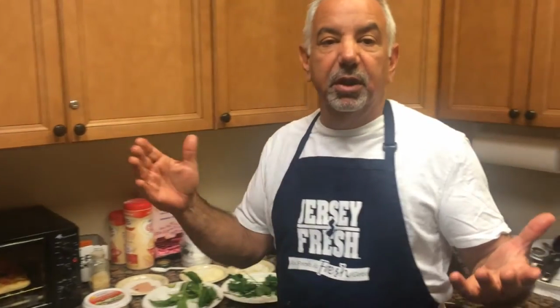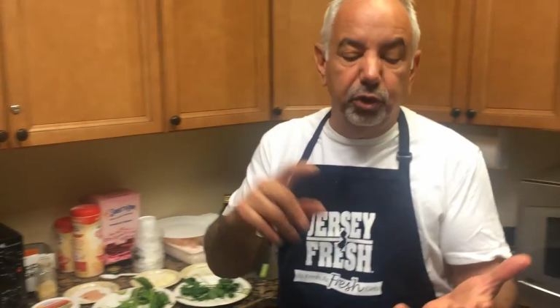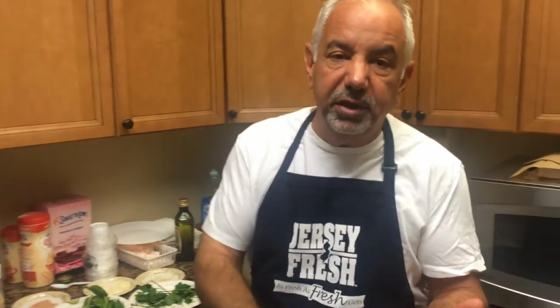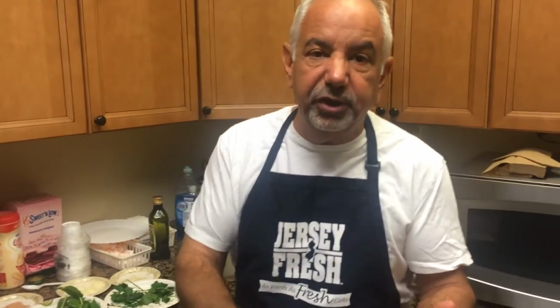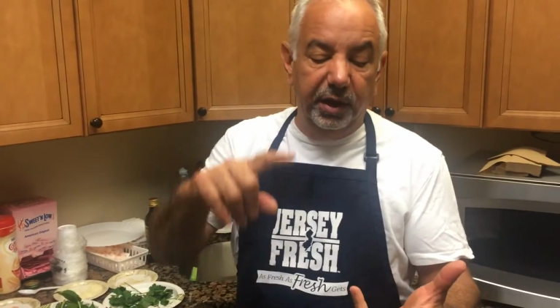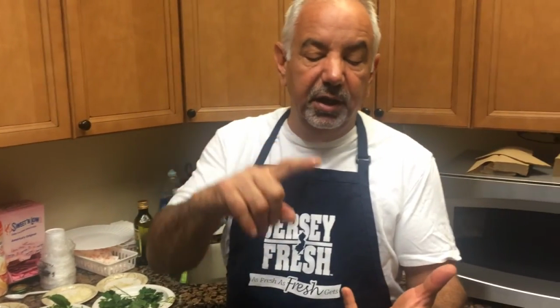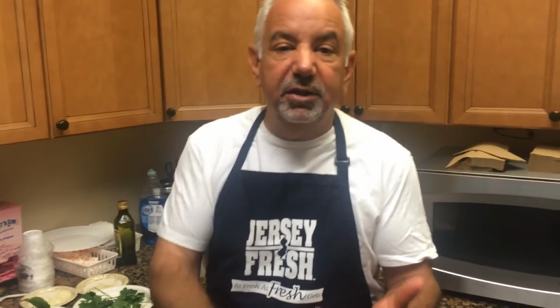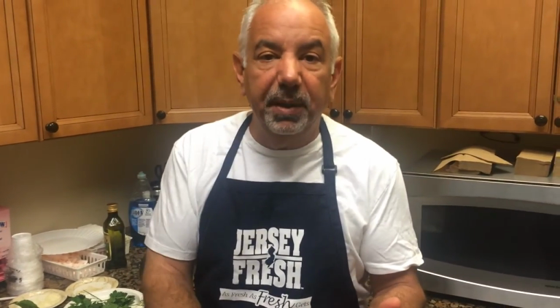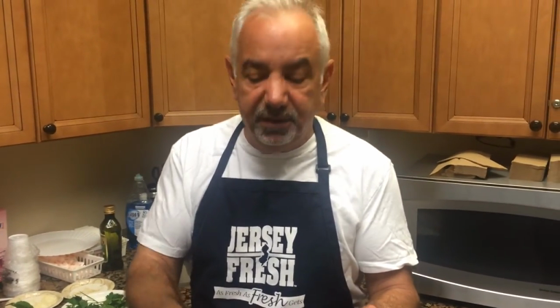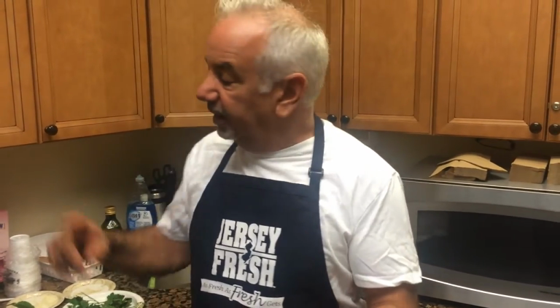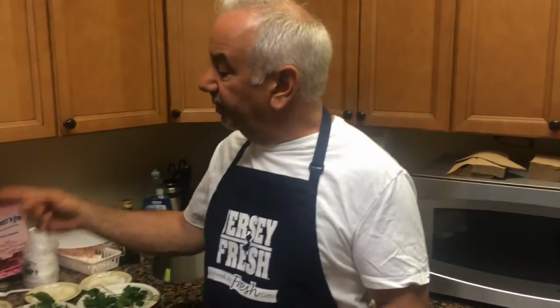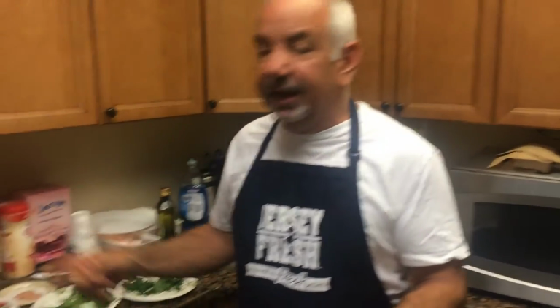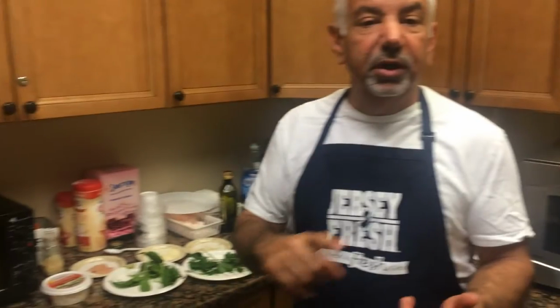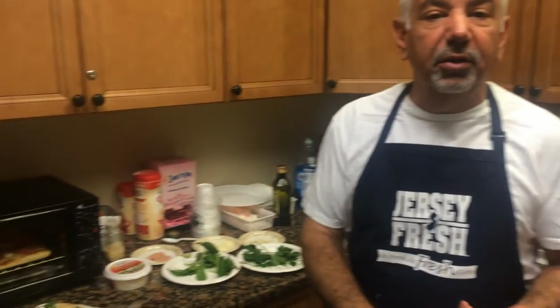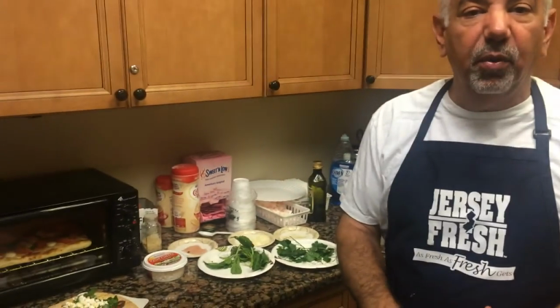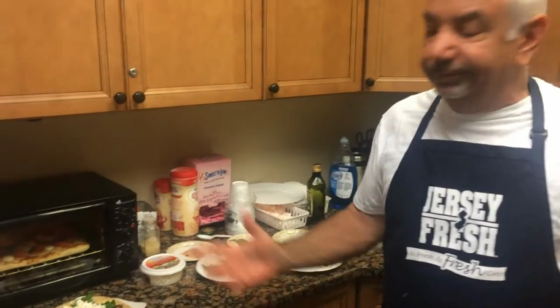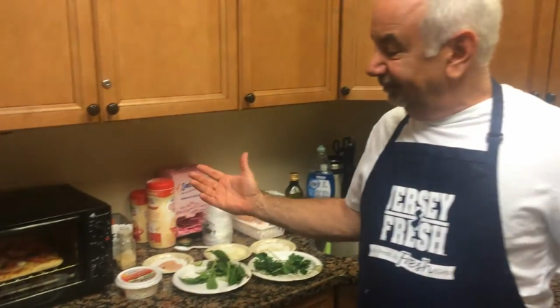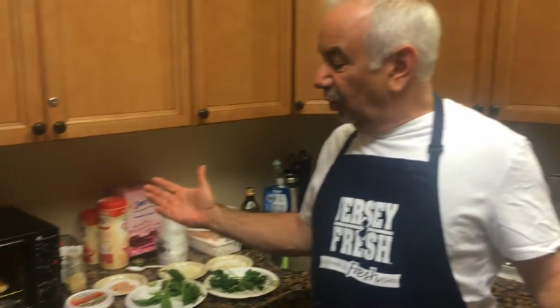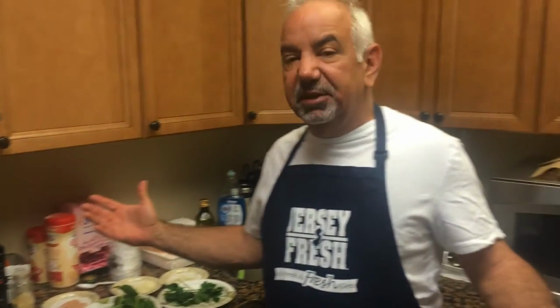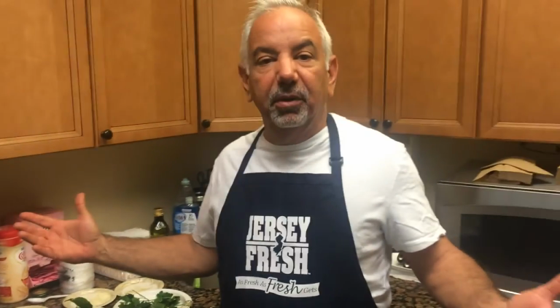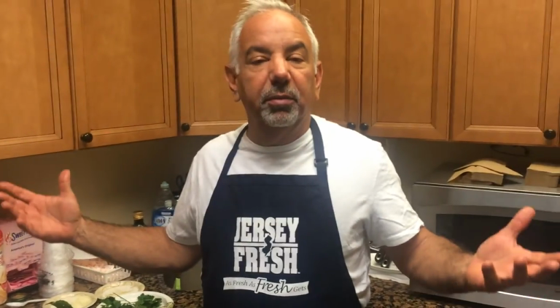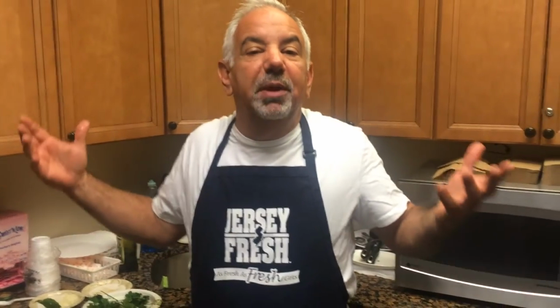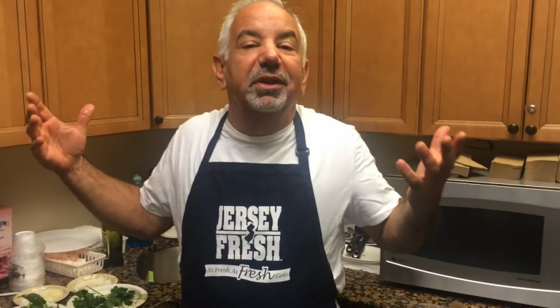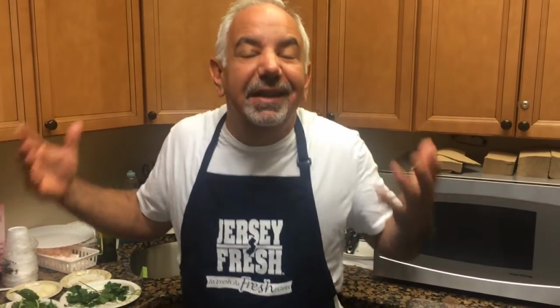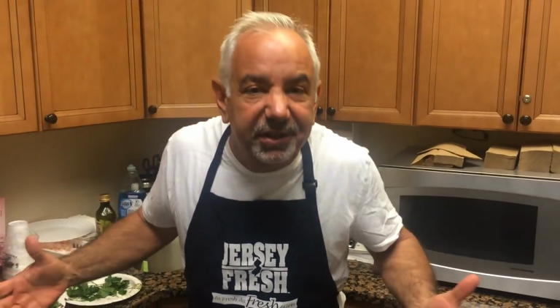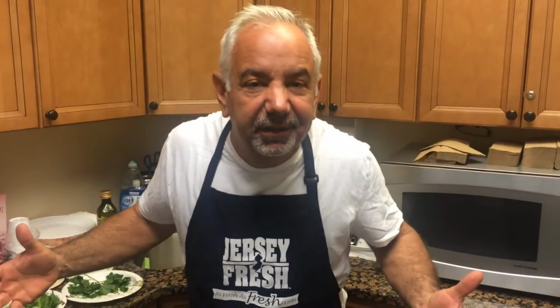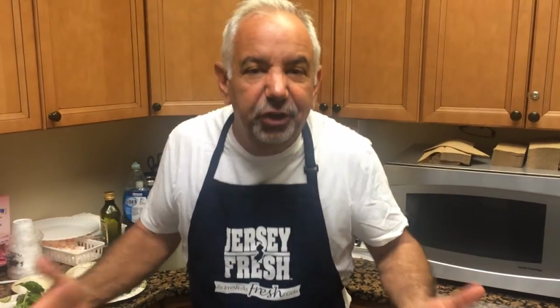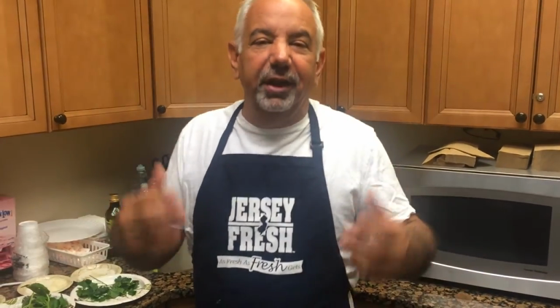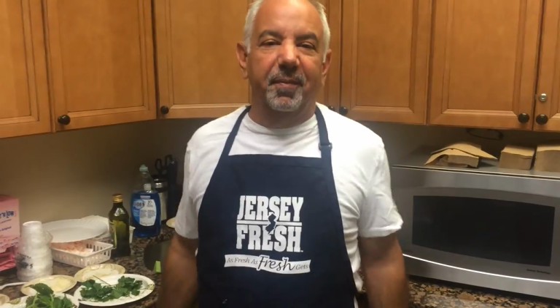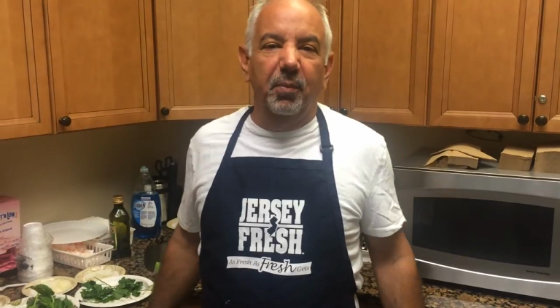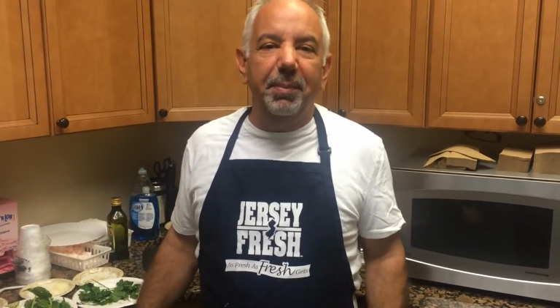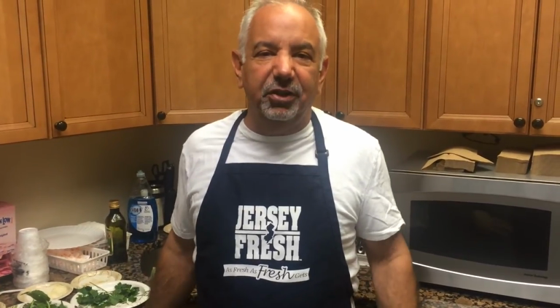So there you go — Jersey fresh ingredients, summer pizzas. You've got your Italian one, you've got your Greek one. What could be simpler? What could be more delicious? Enjoy! Bon Appétit!